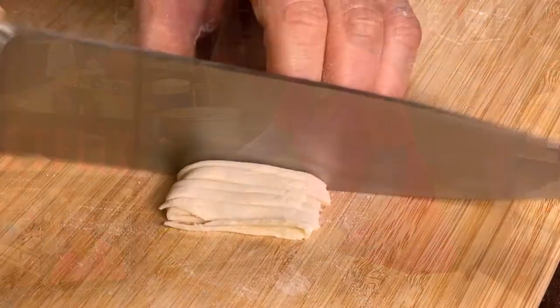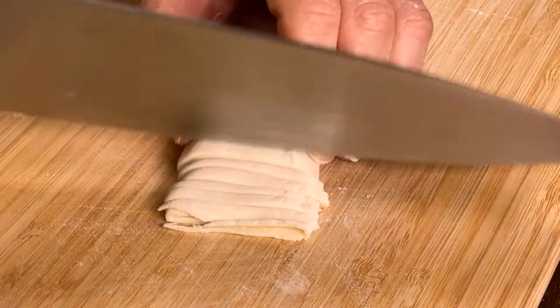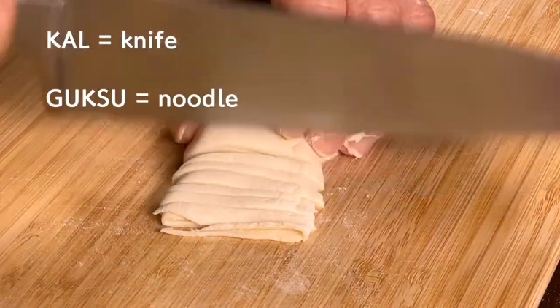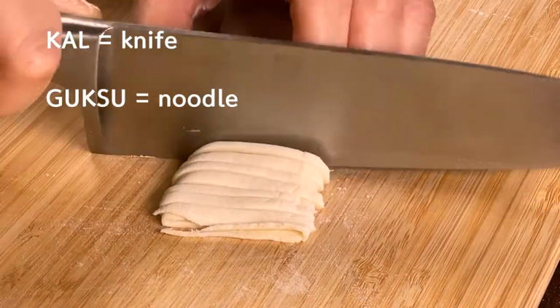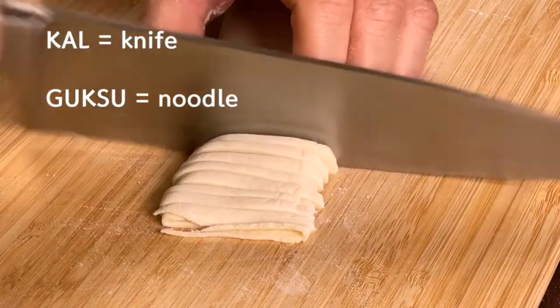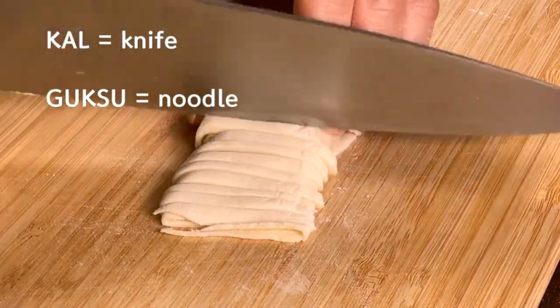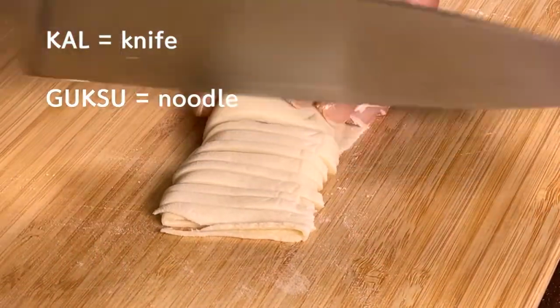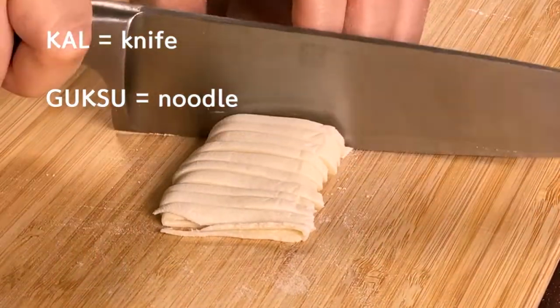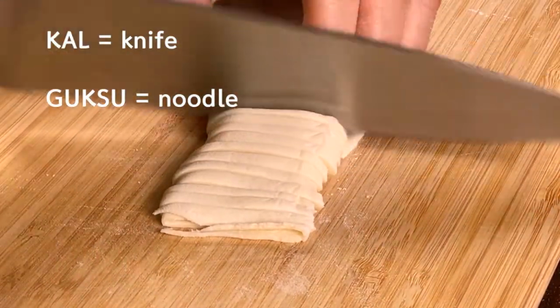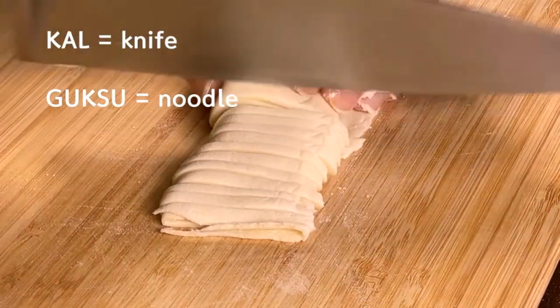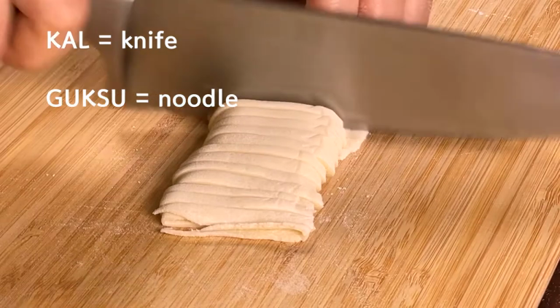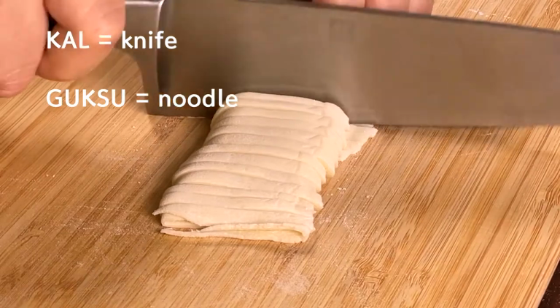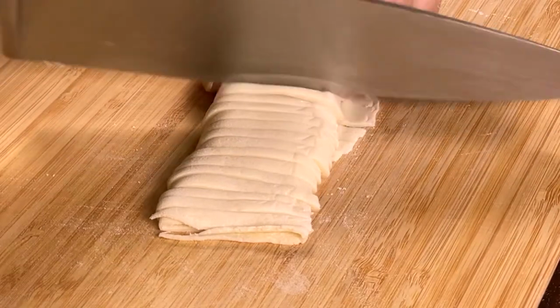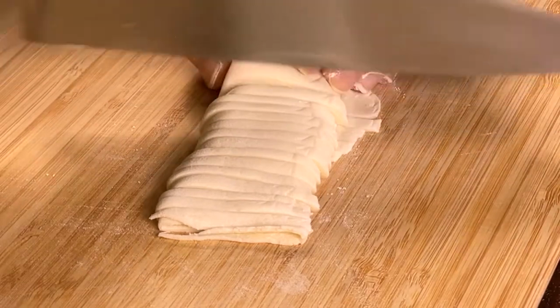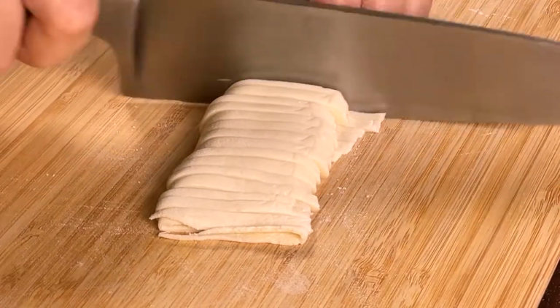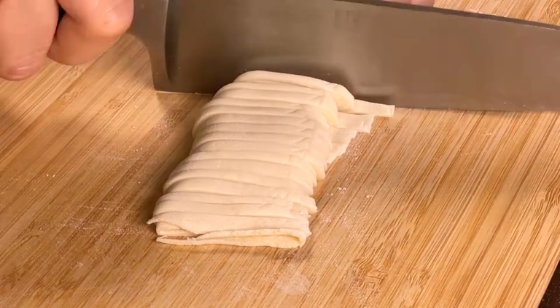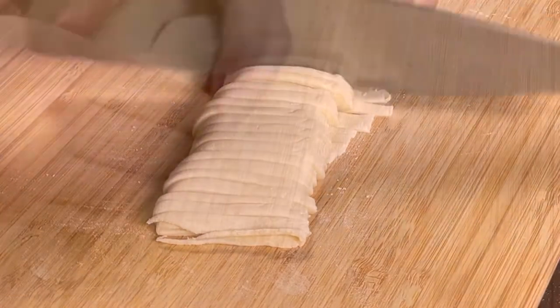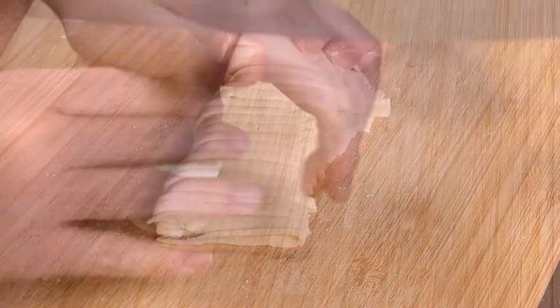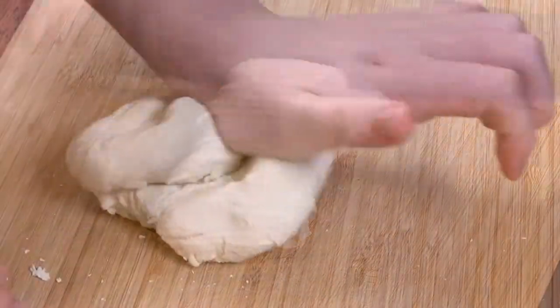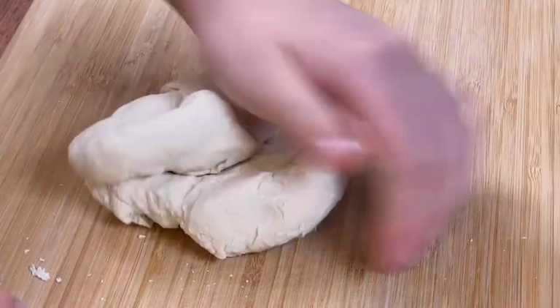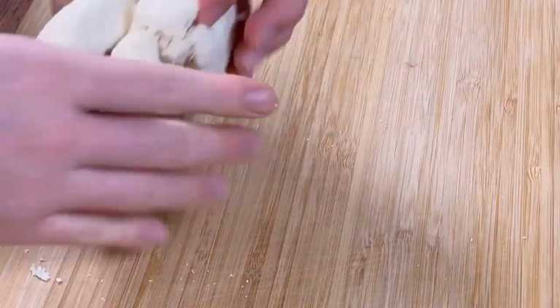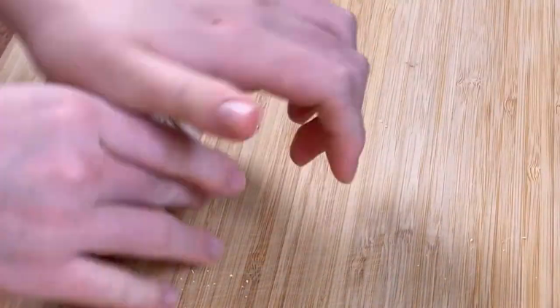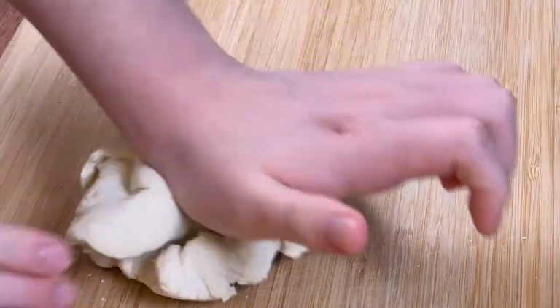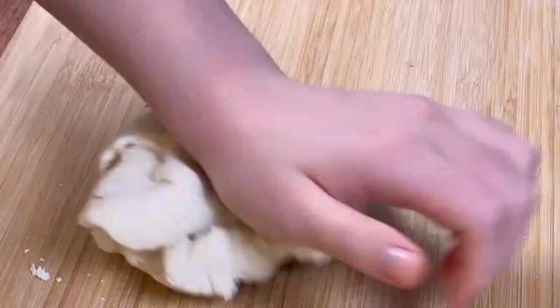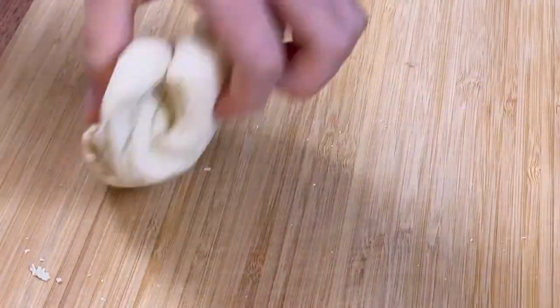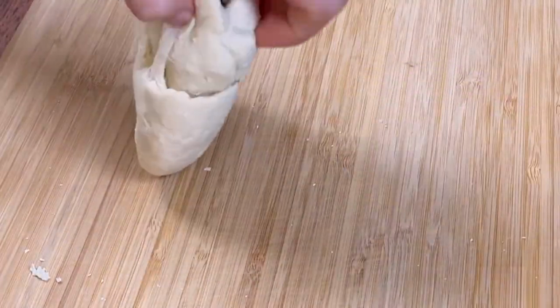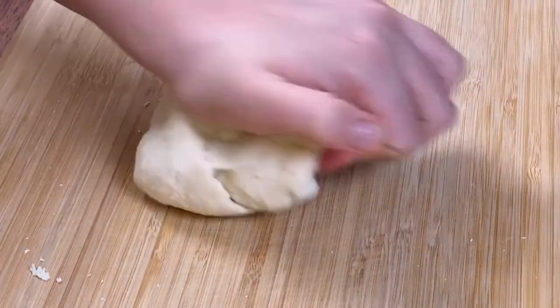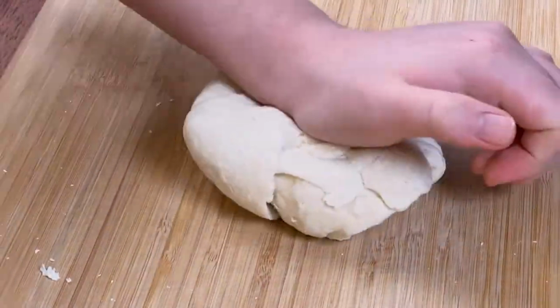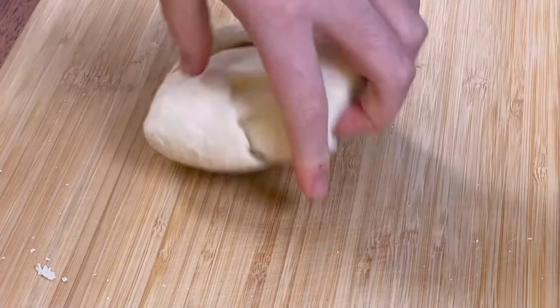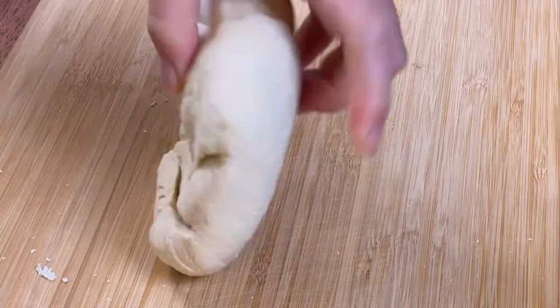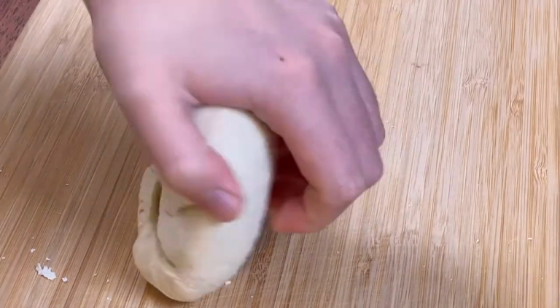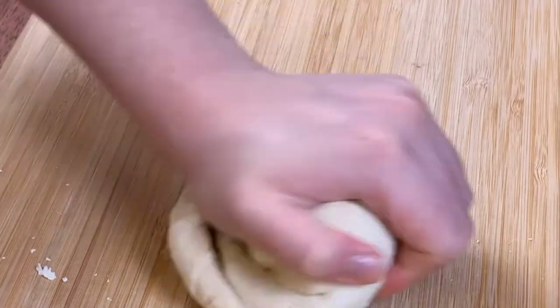Kal means knife and guksu means noodle. So got a hunch? Yes, it needs muscle power to knead, roll, and cut the dough all by hand.